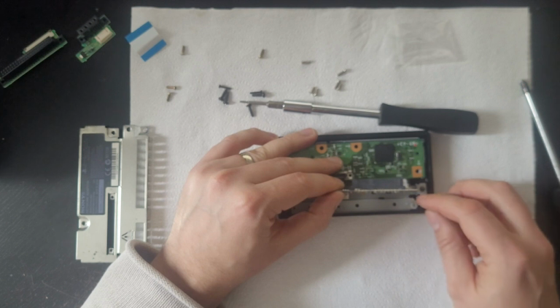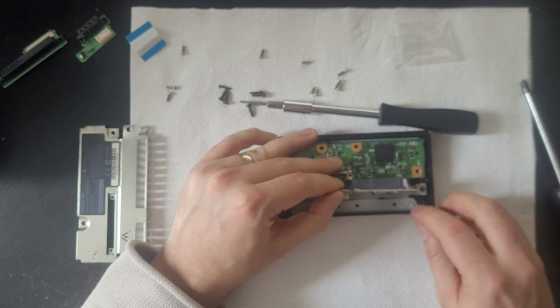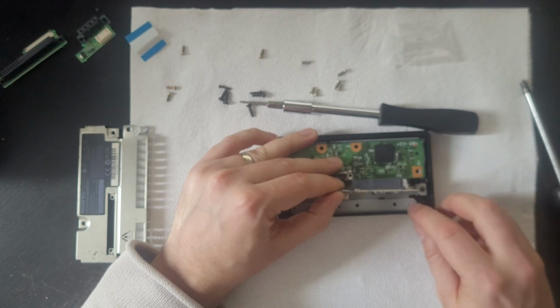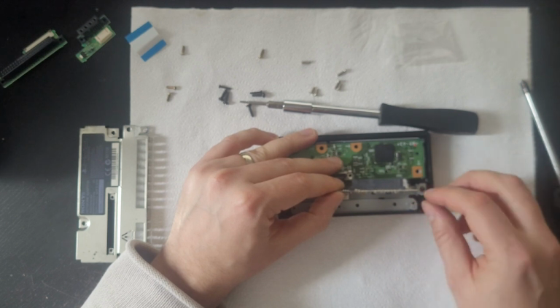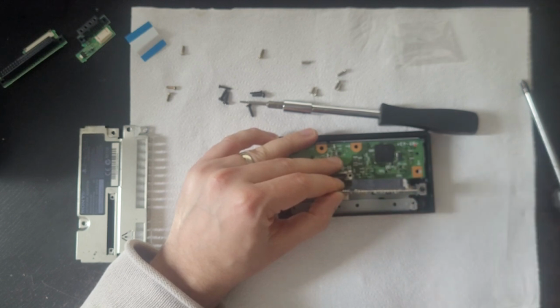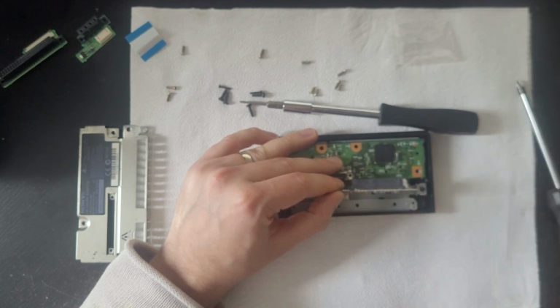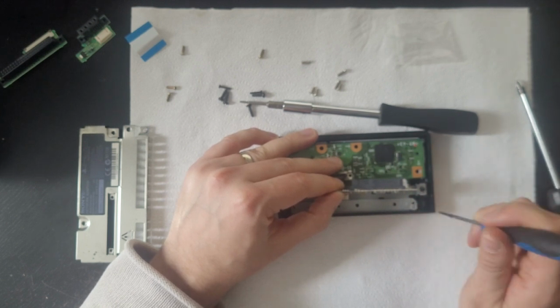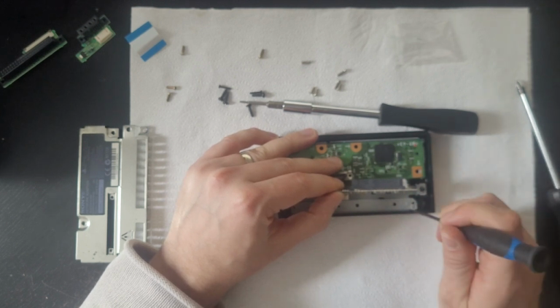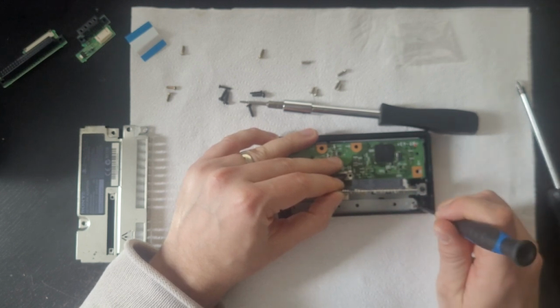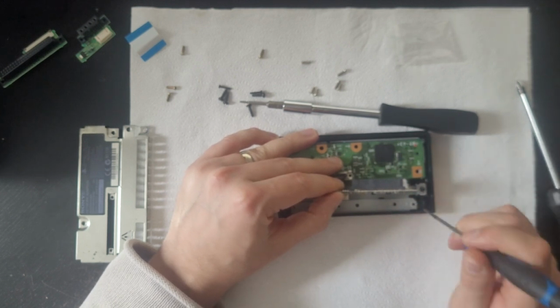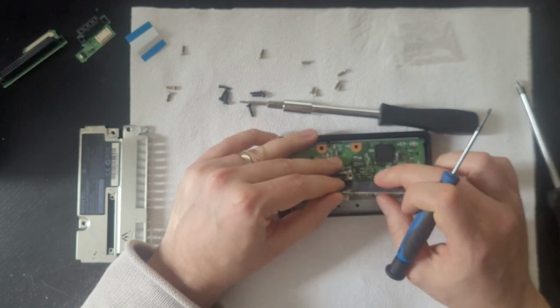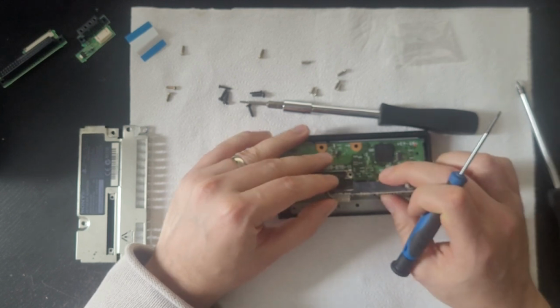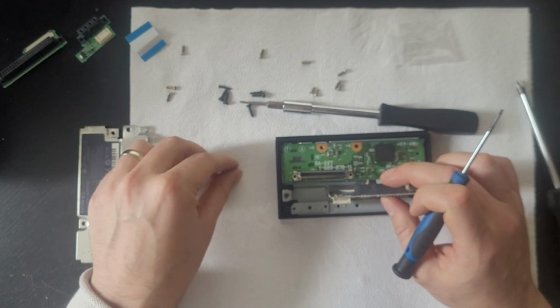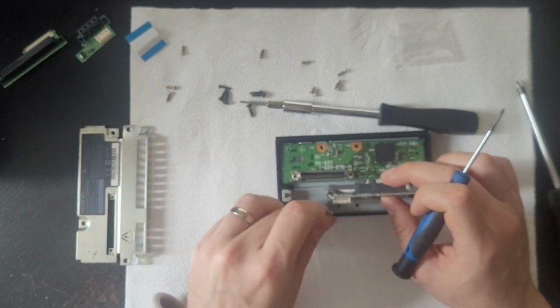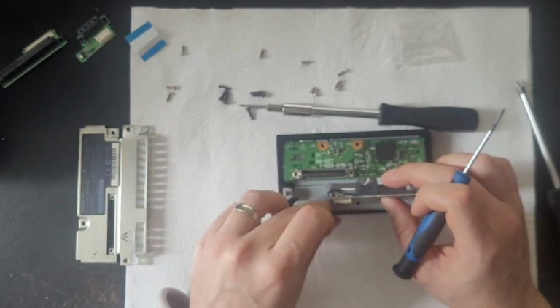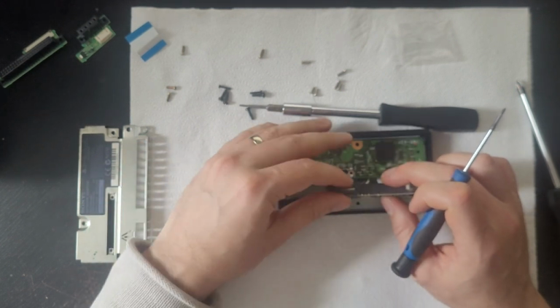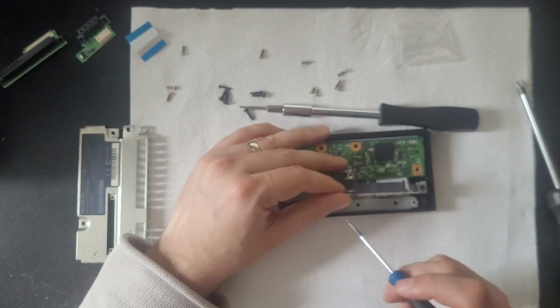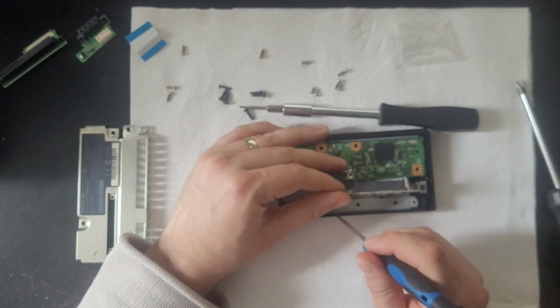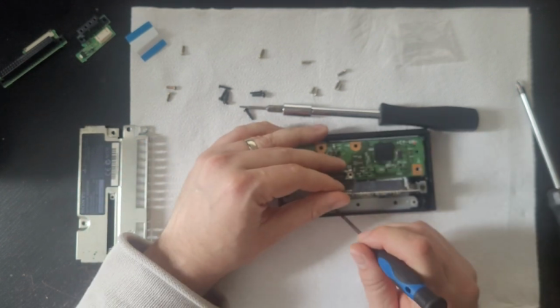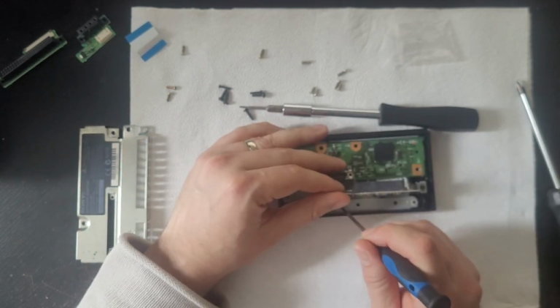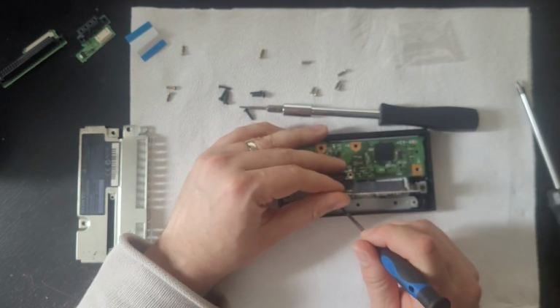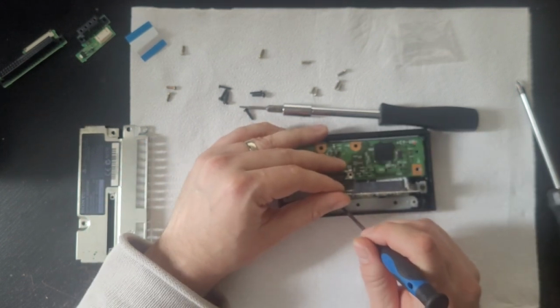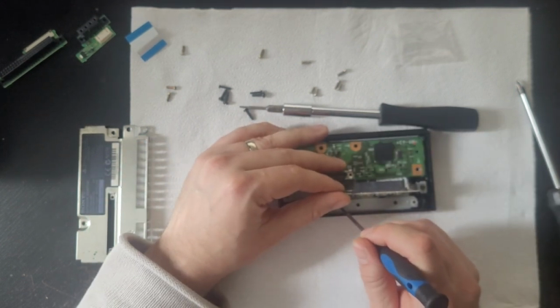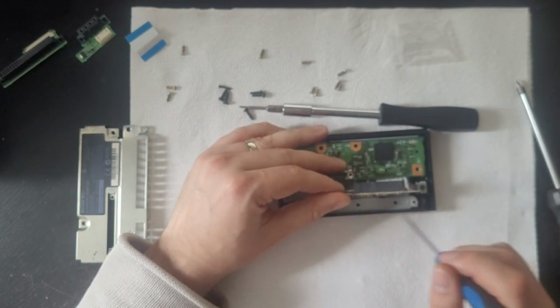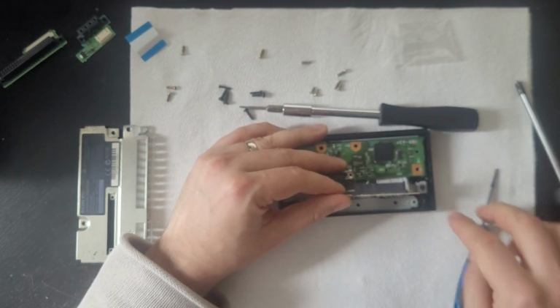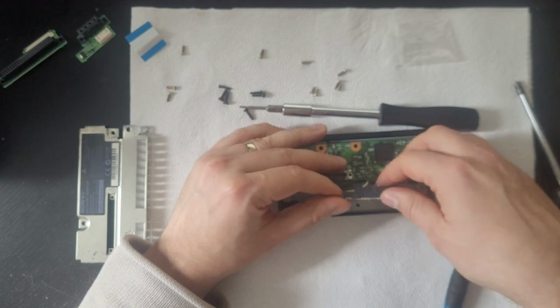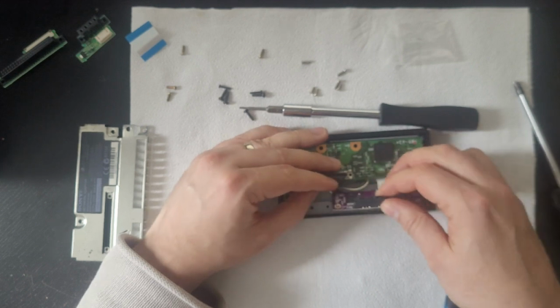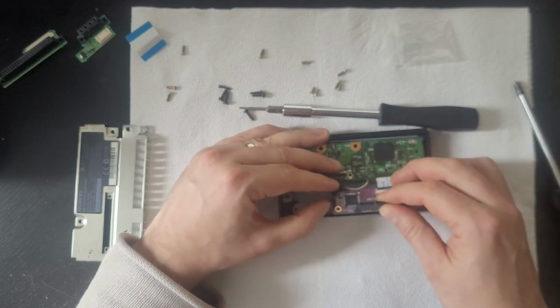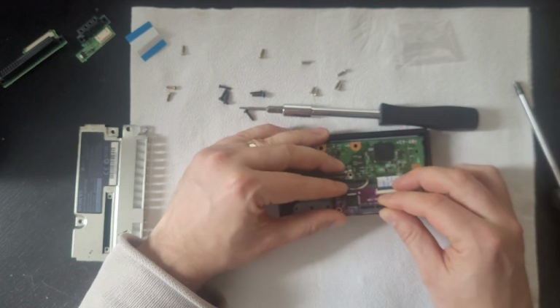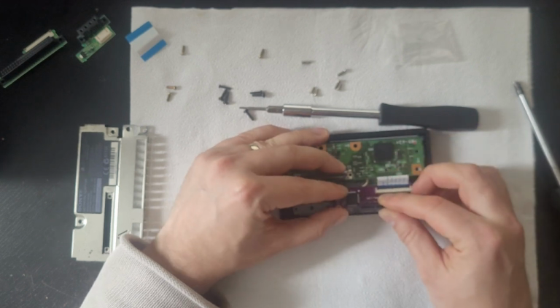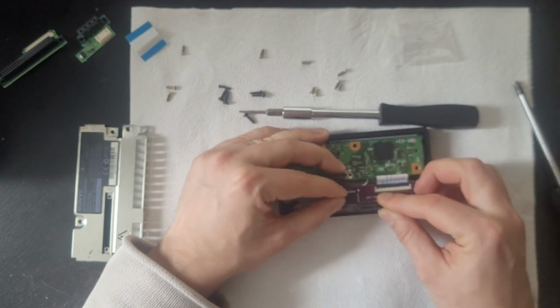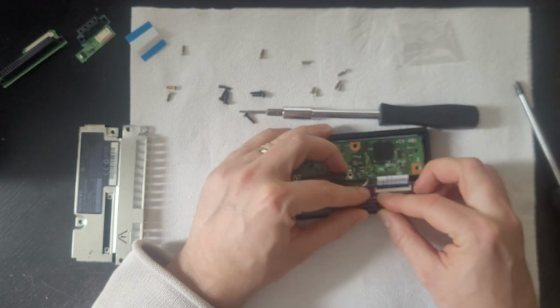Now you need to place the two plastic stilts on the metal back plate in line with the screw holes, put the circuit board on top, and screw the board down to the plate. This can be a little tricky due to the alignment of the plates and the screws.